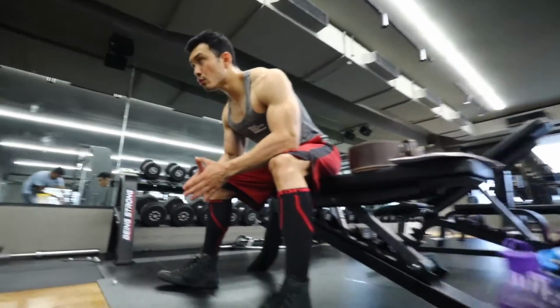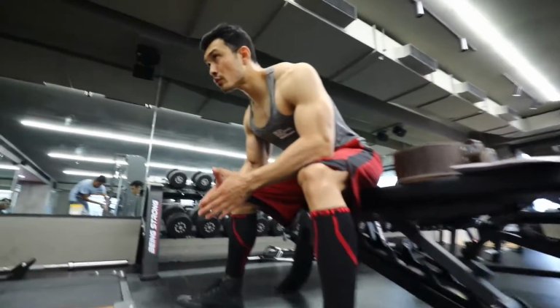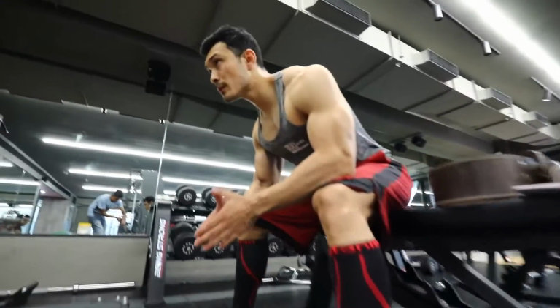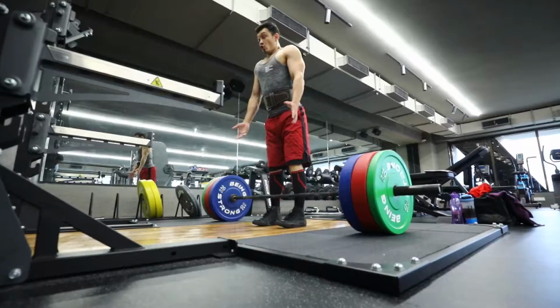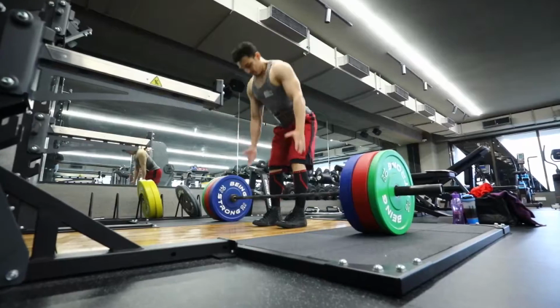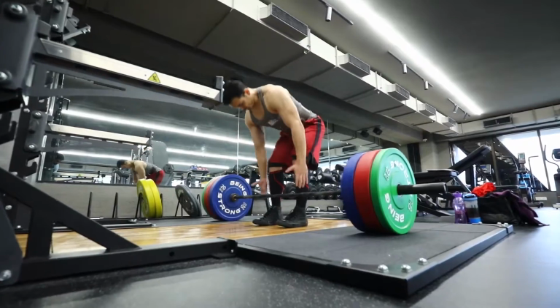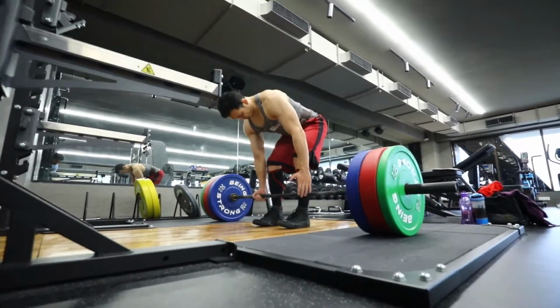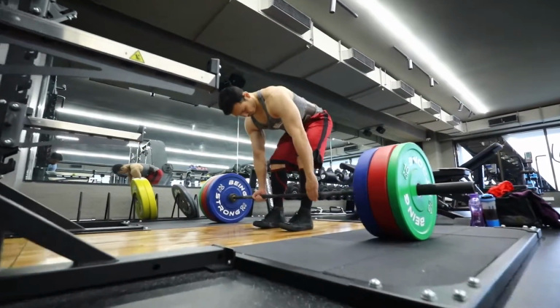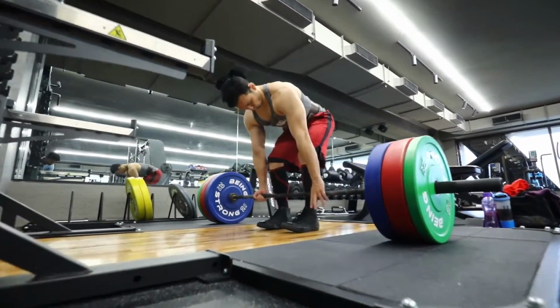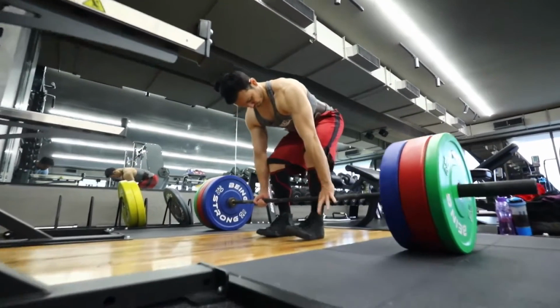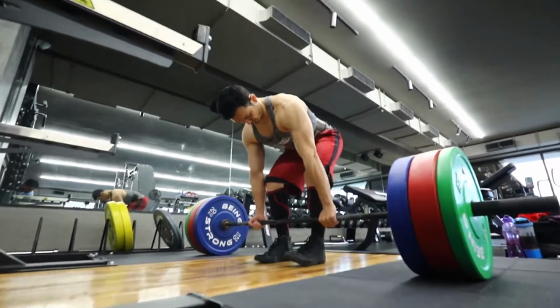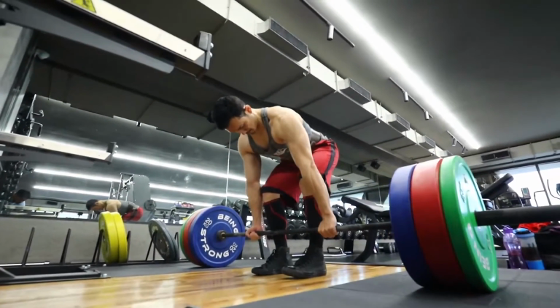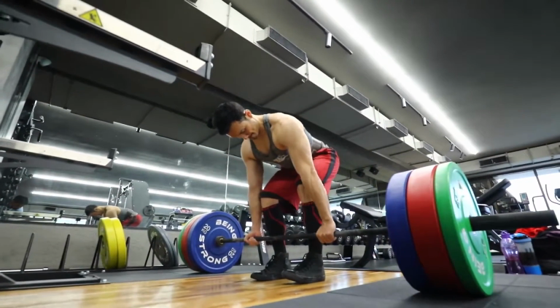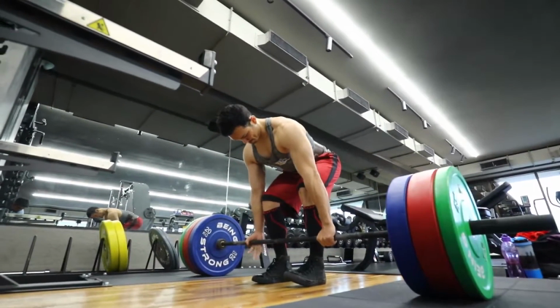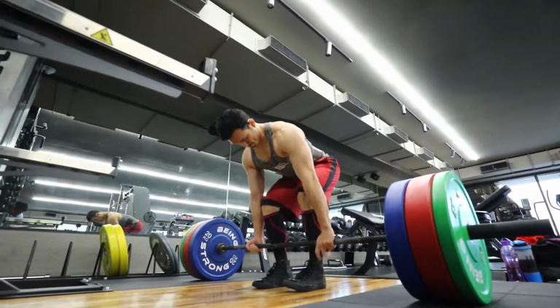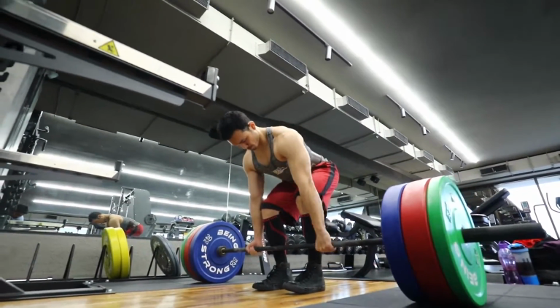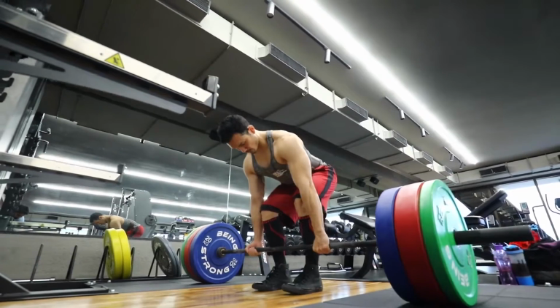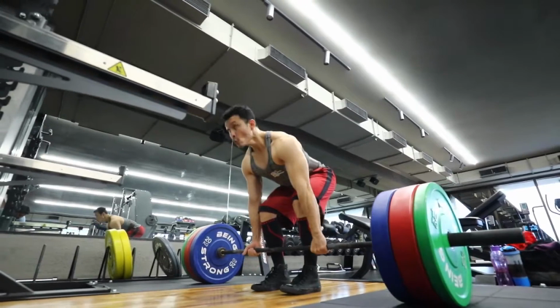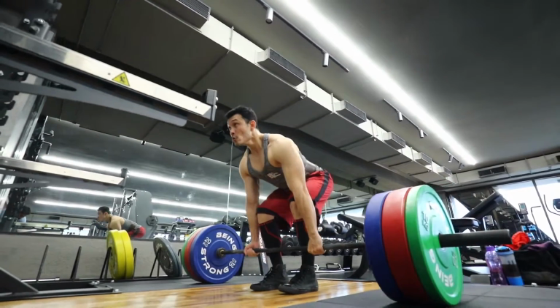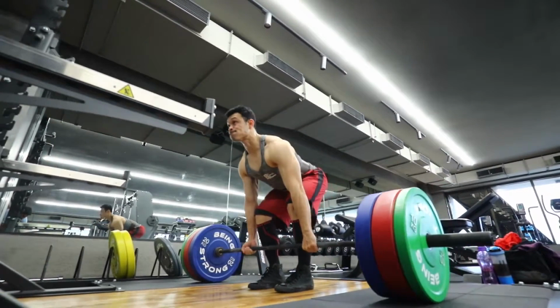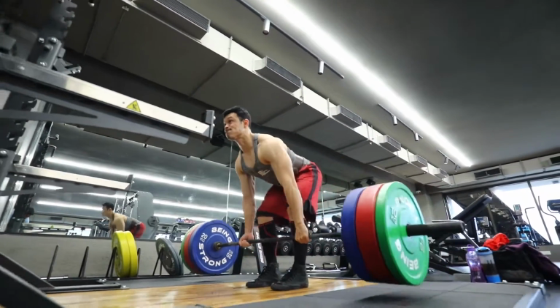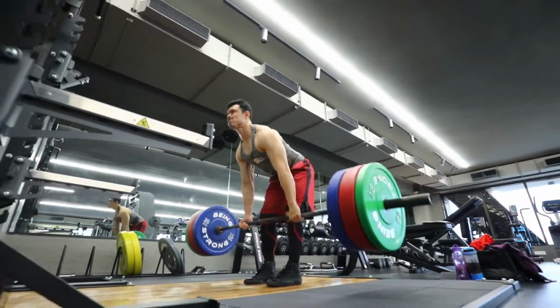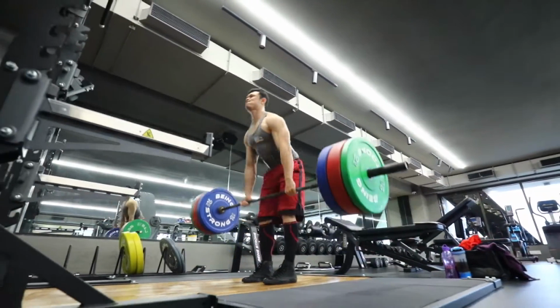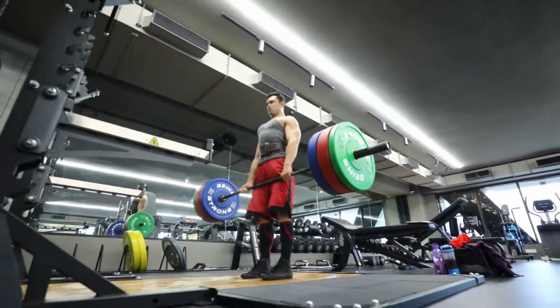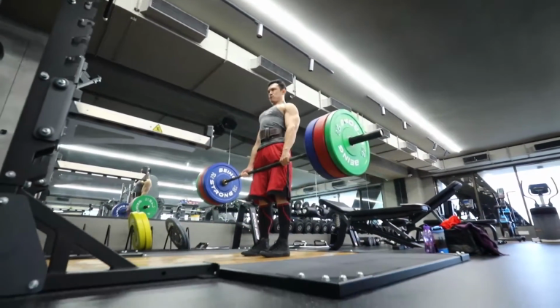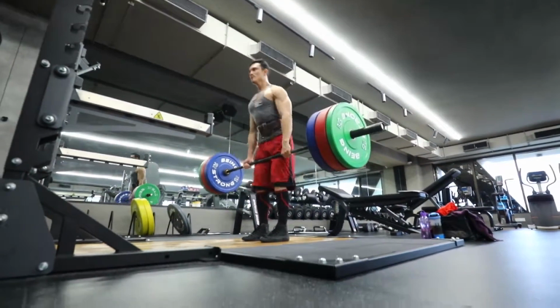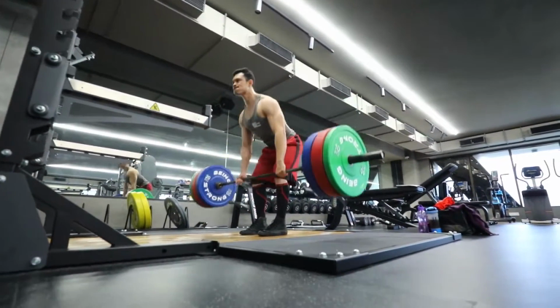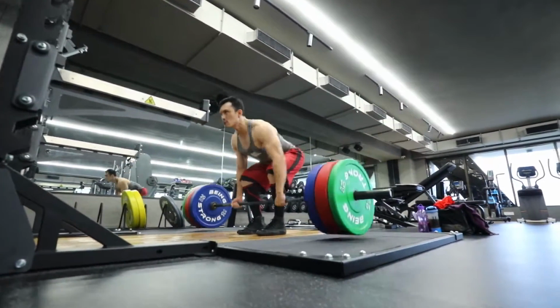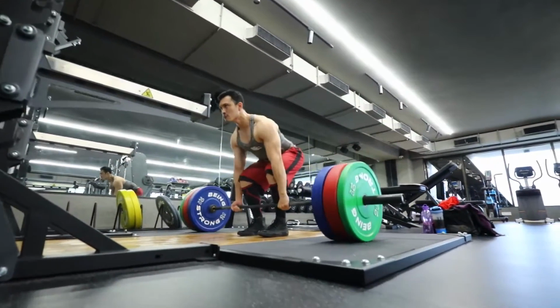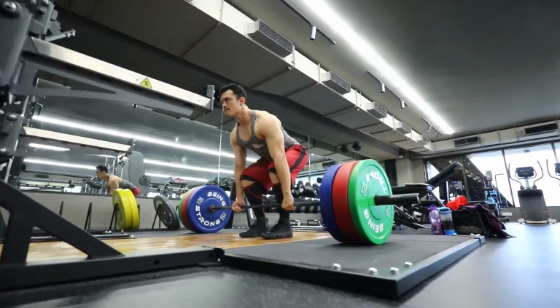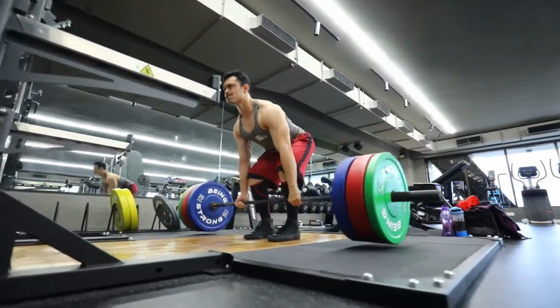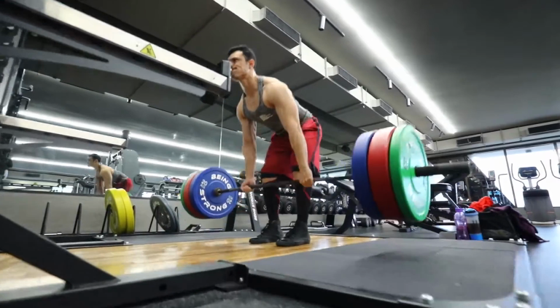This is our first working set, which you can see. We have to perform the deadlift in a very controlled manner. In between sets, you have to rest 60 to 90 seconds and recover fully before the next set.